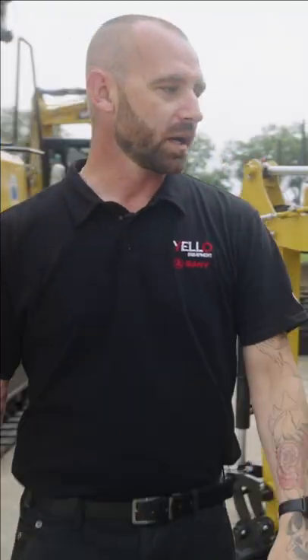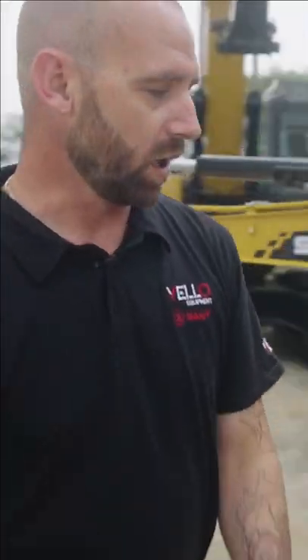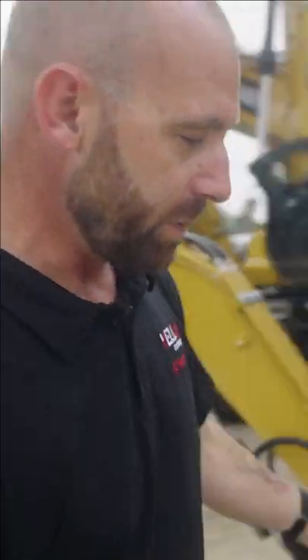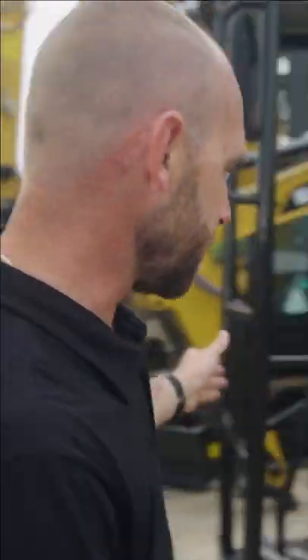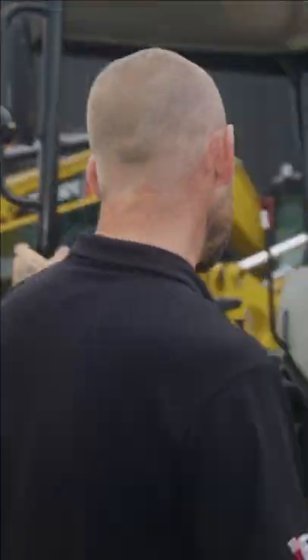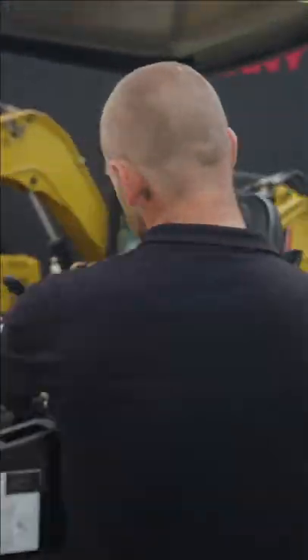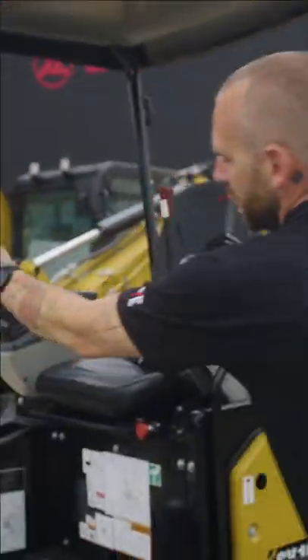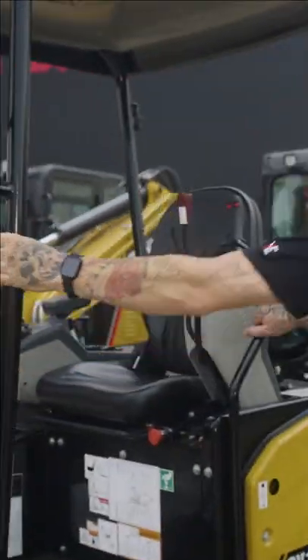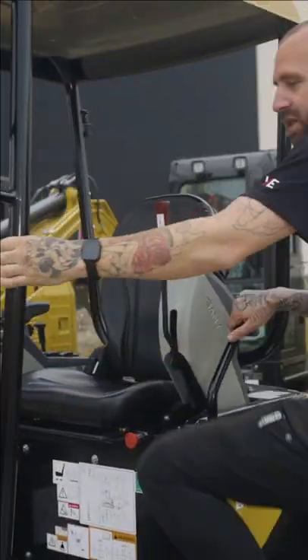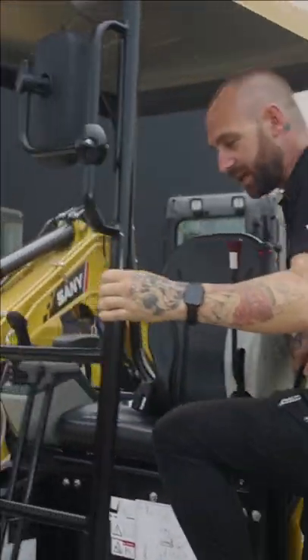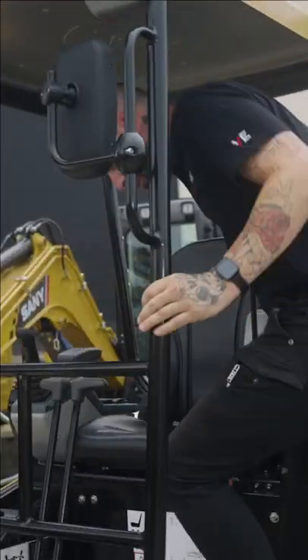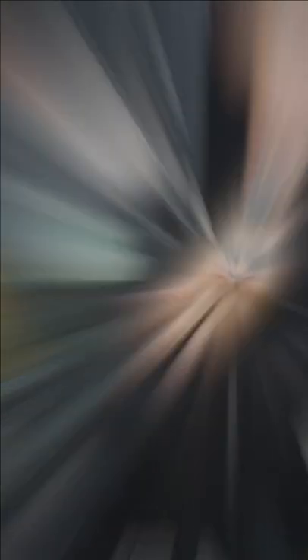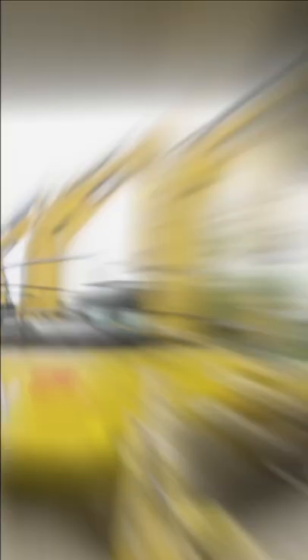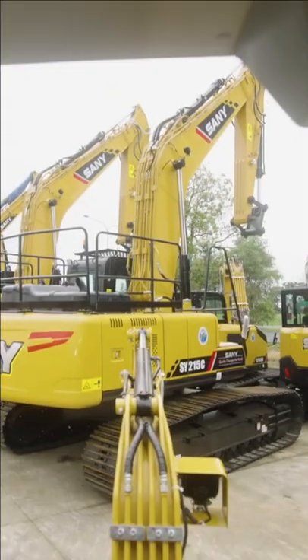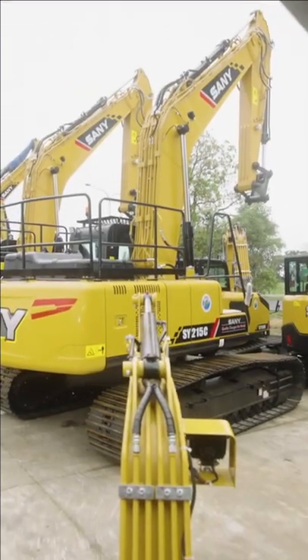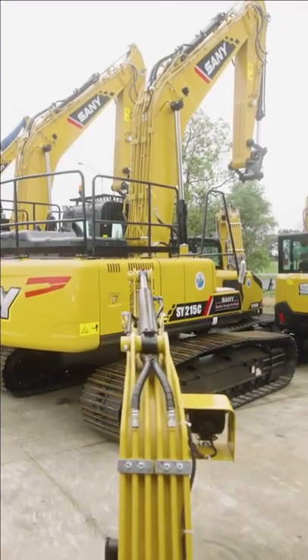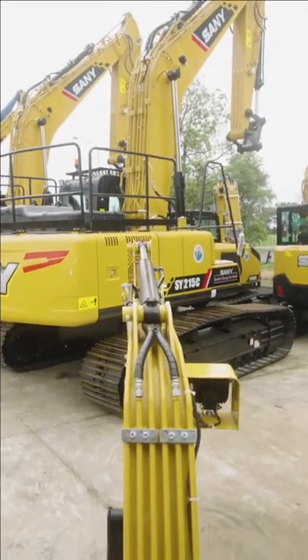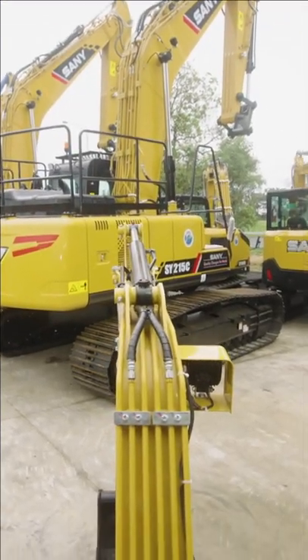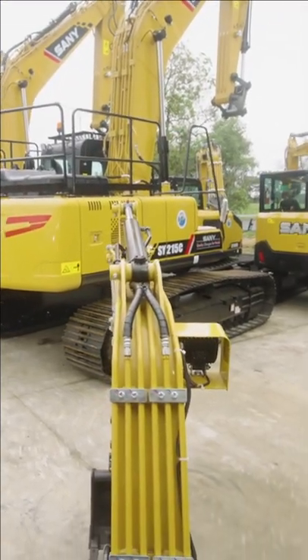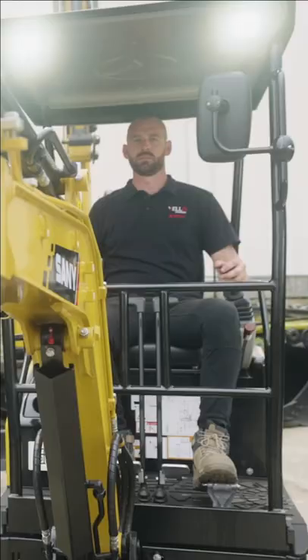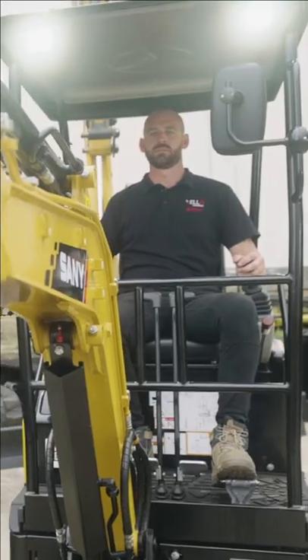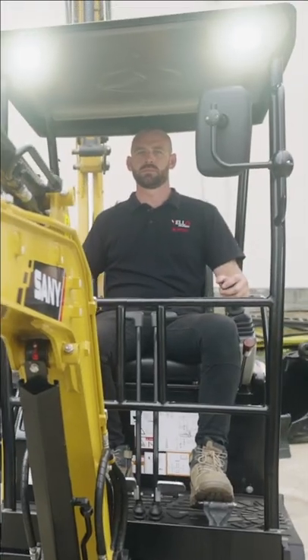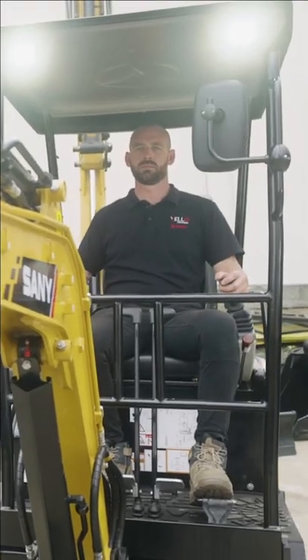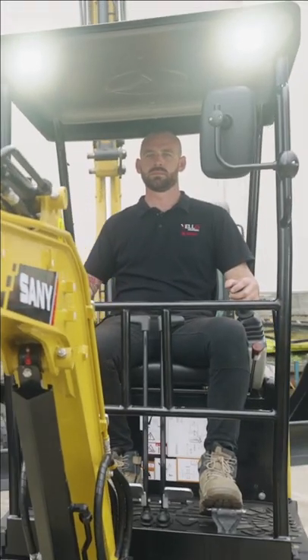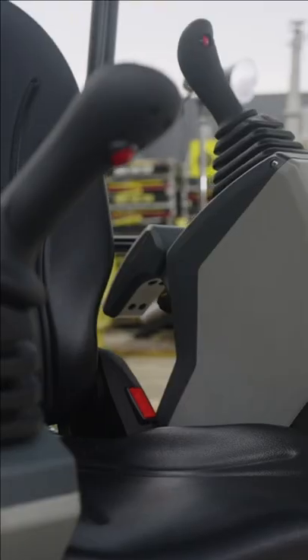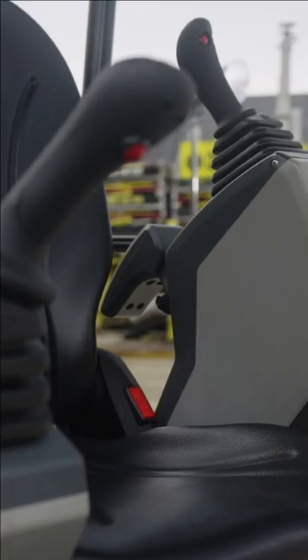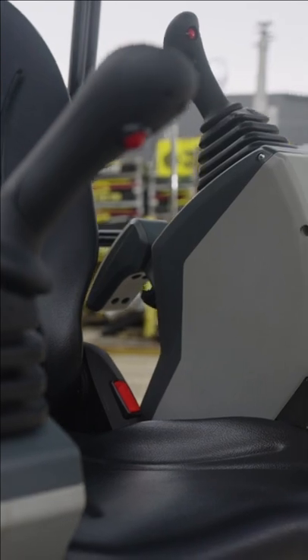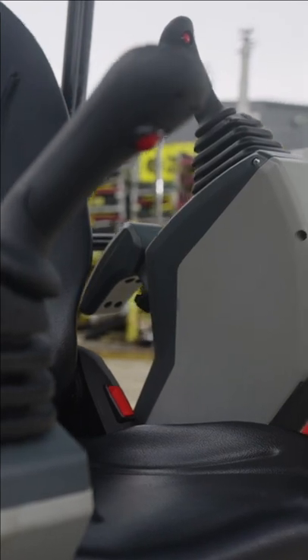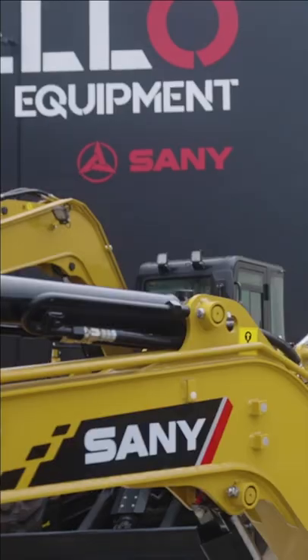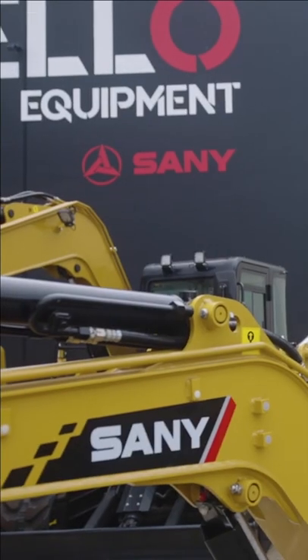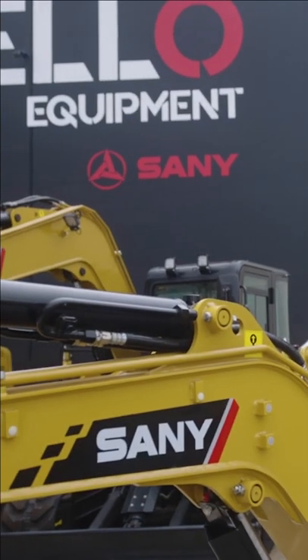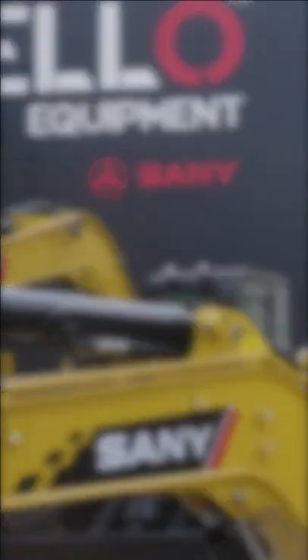Climbing up into the cab, you'll see it's comfortable, great visibility, and with simple, easy, versatile controls.